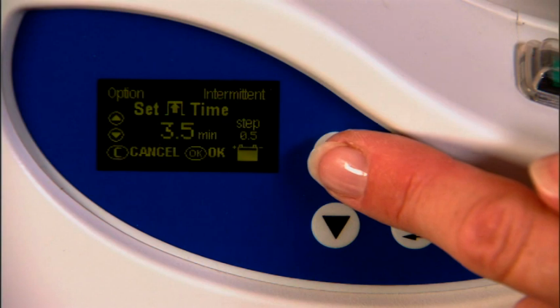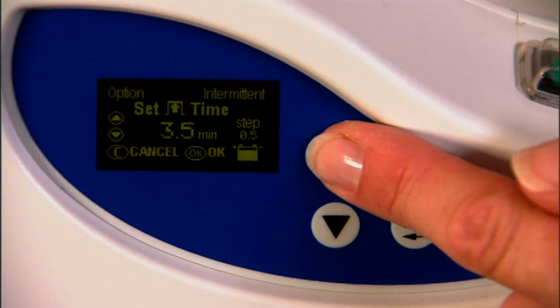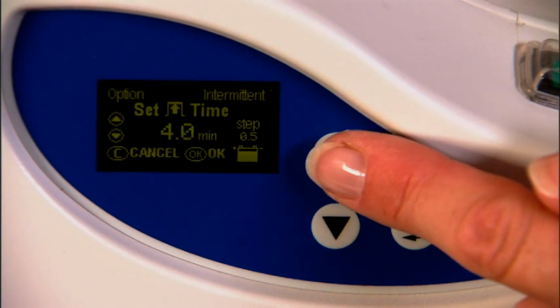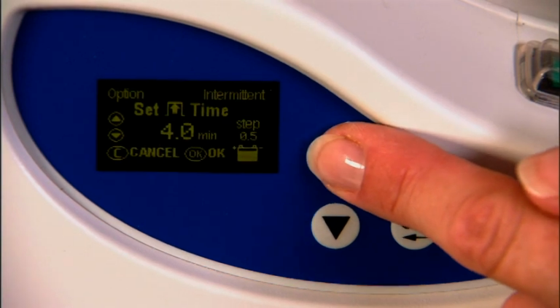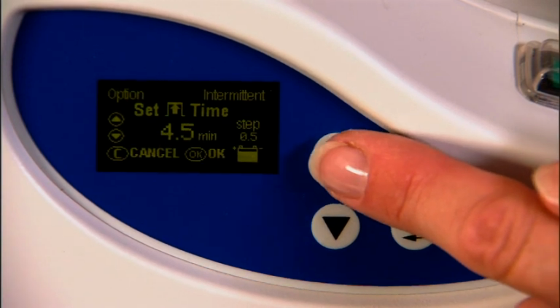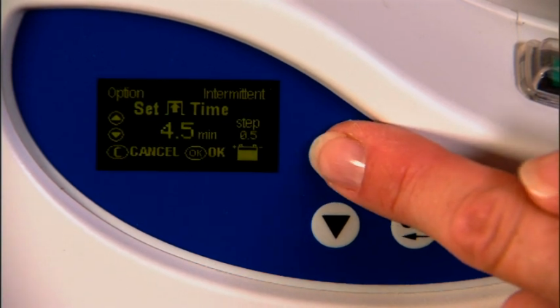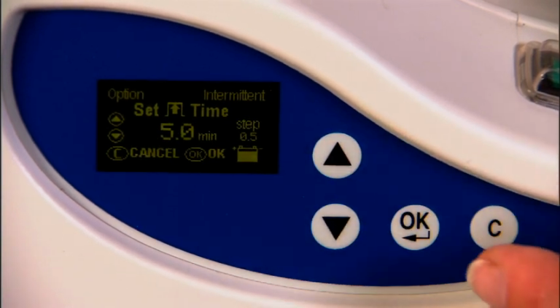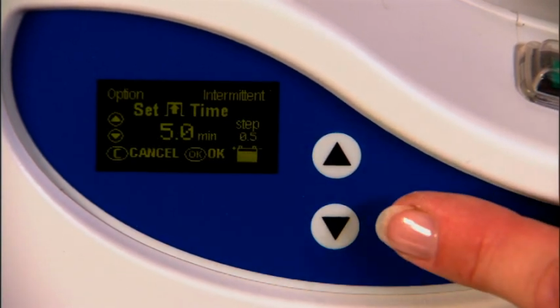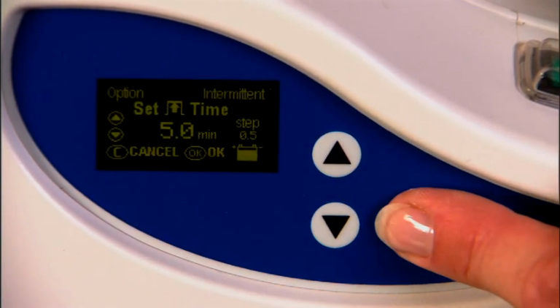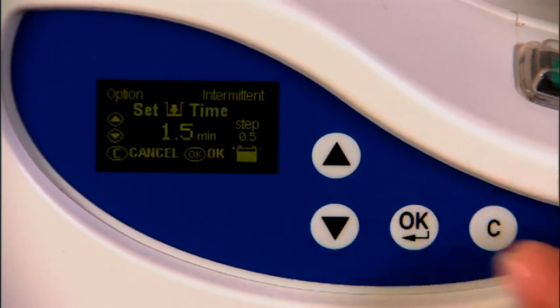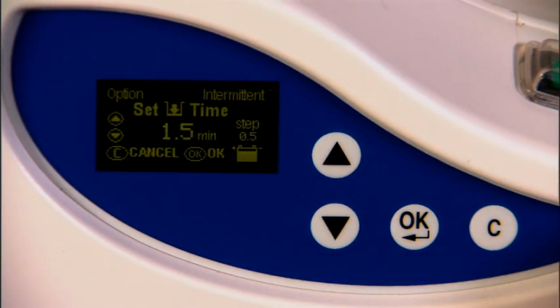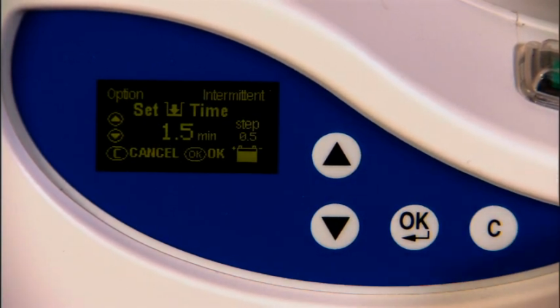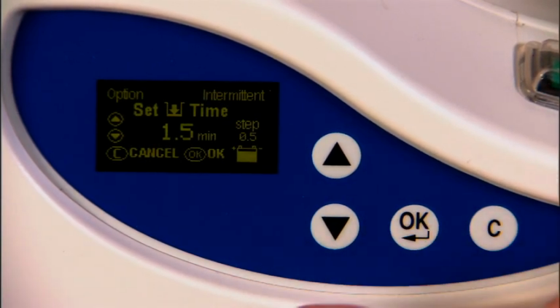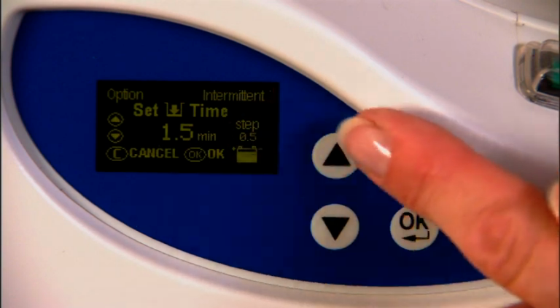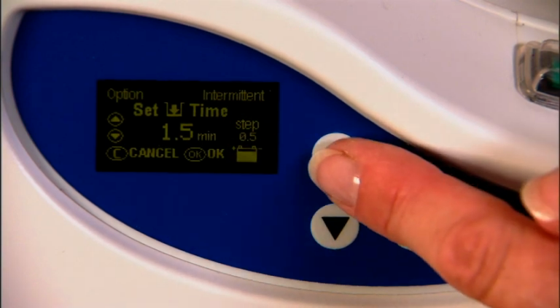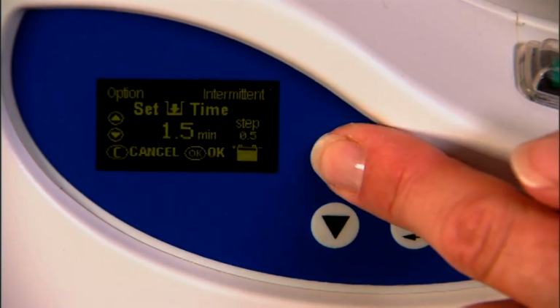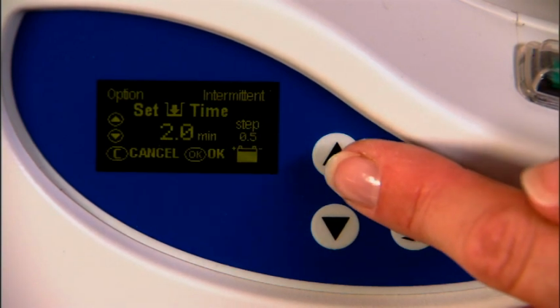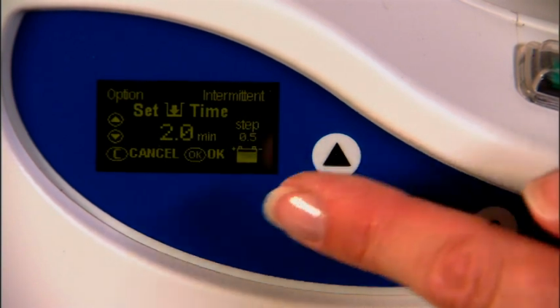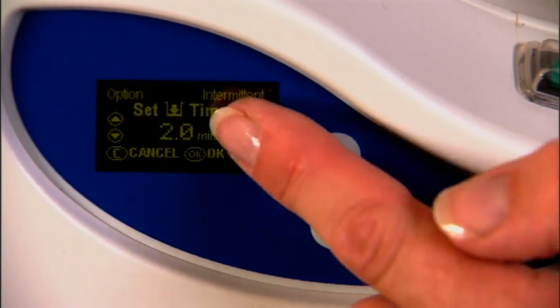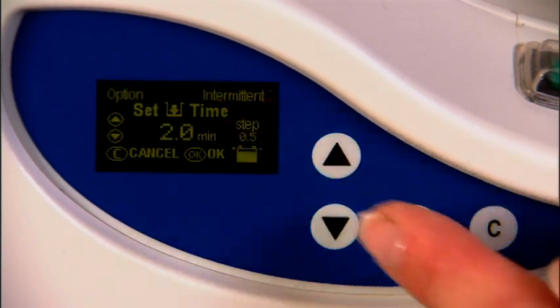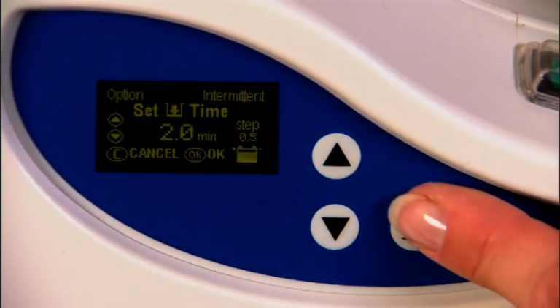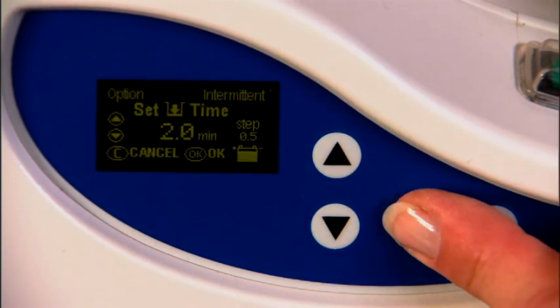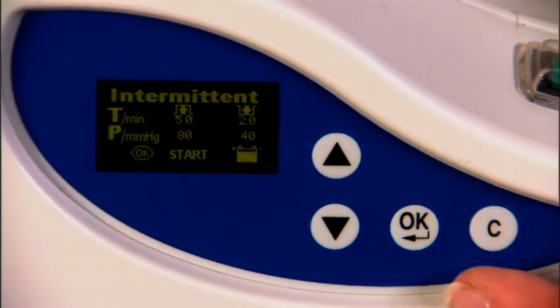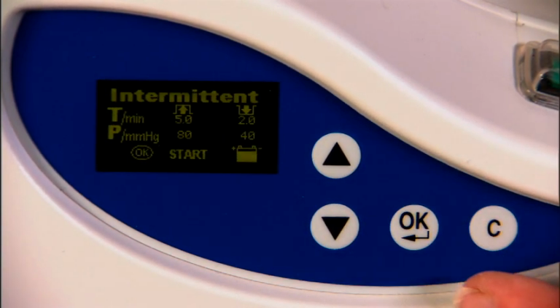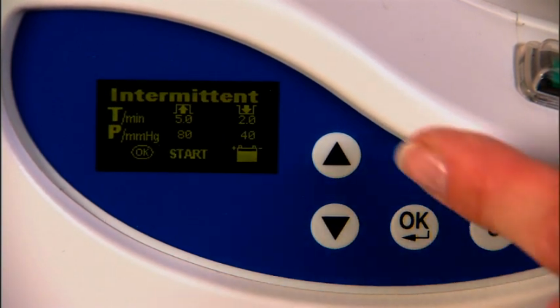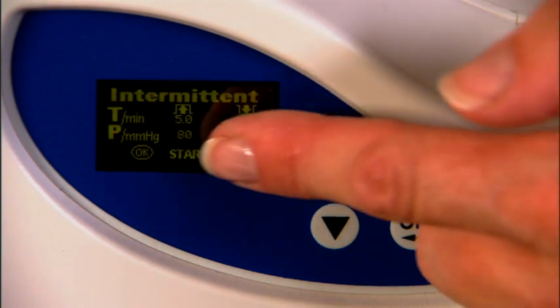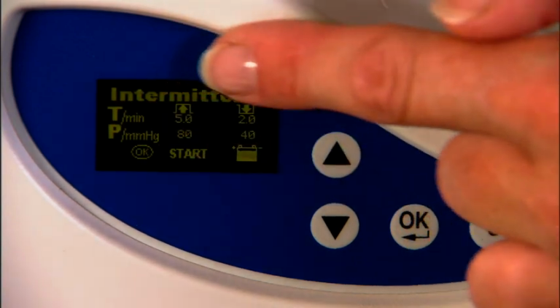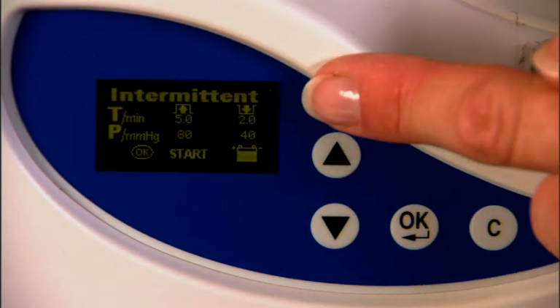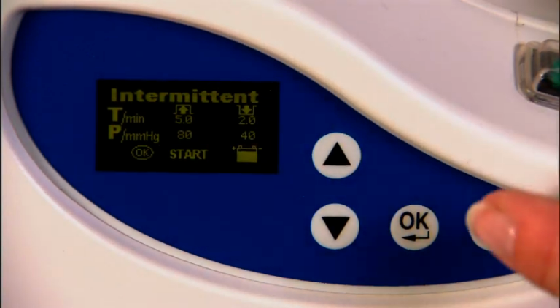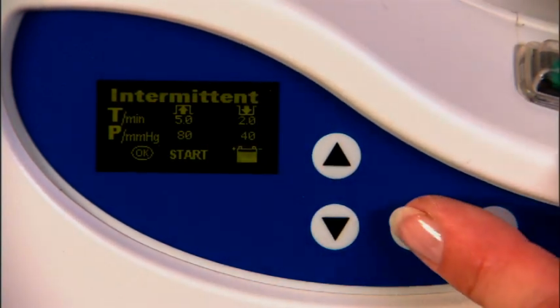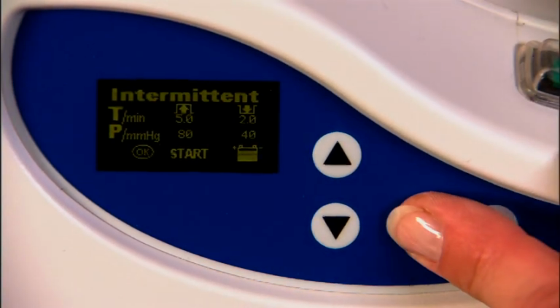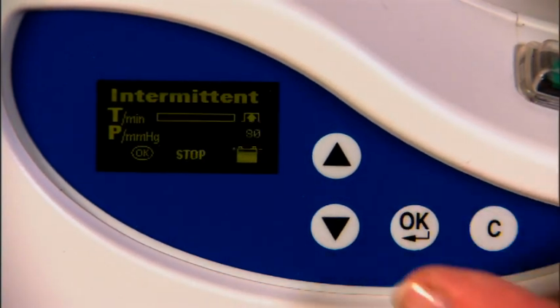Select your timing and press OK. Then the lower timing — the same thing, 0.5 to 10 minutes — and press OK. You will have a confirmation screen. Press OK to implement the mode.